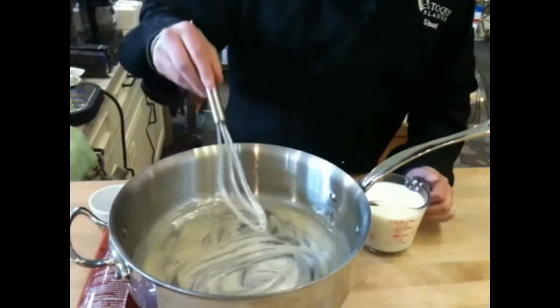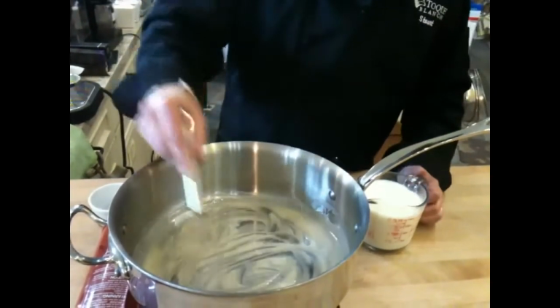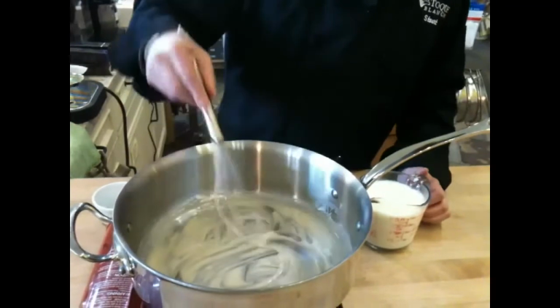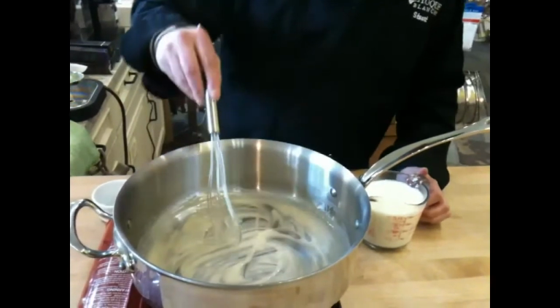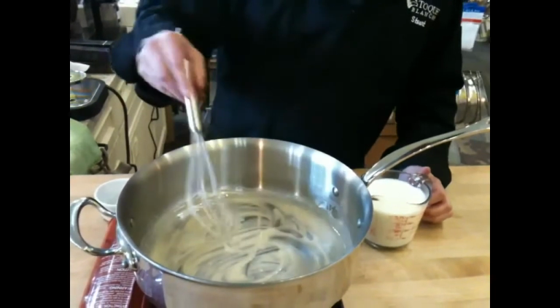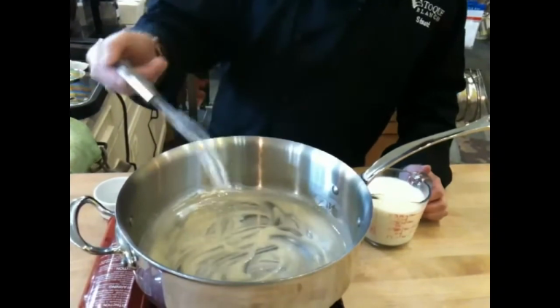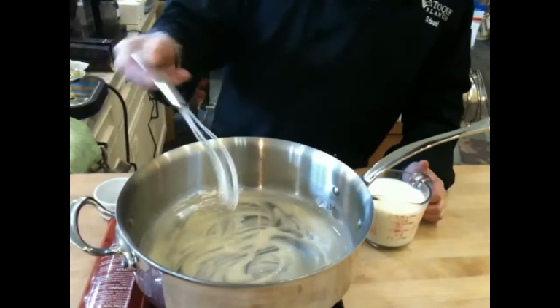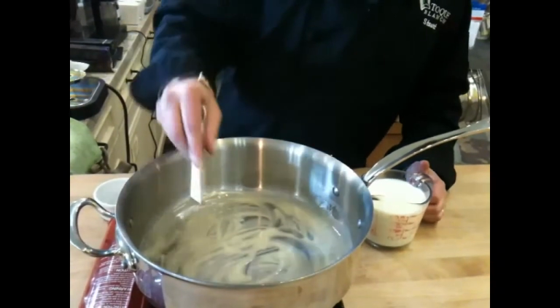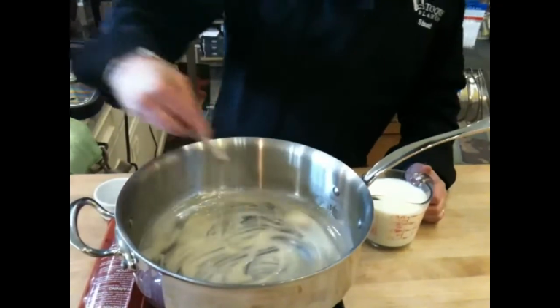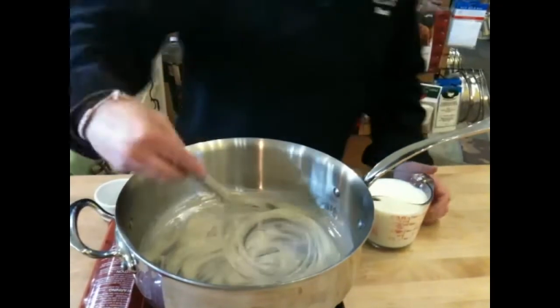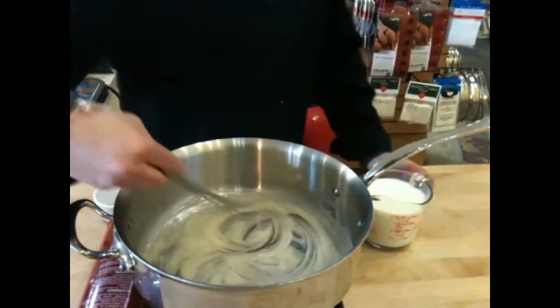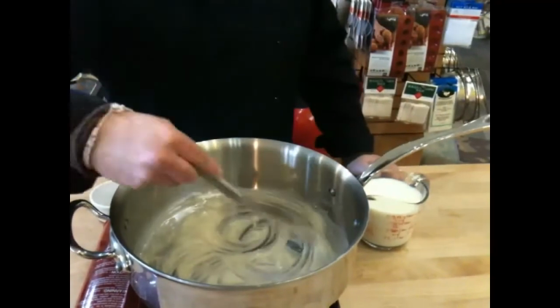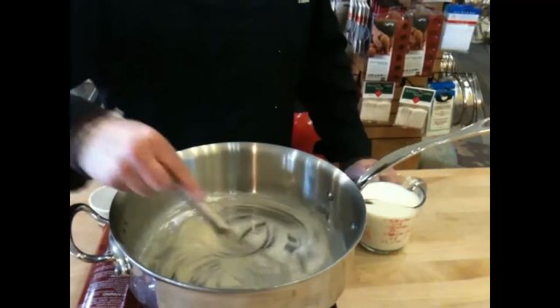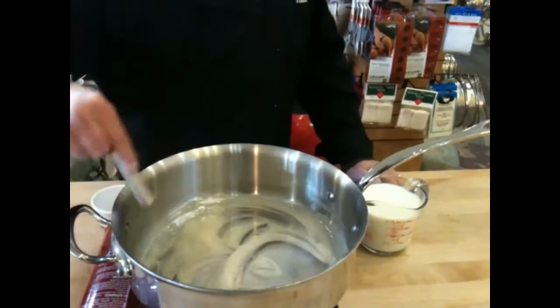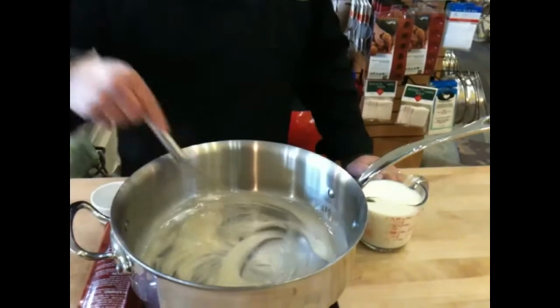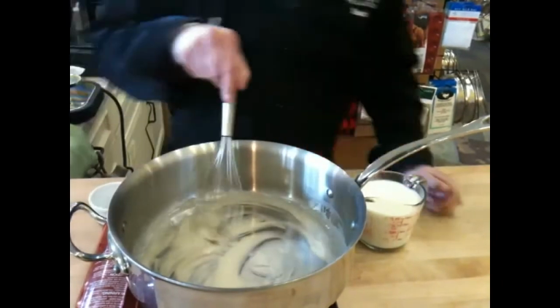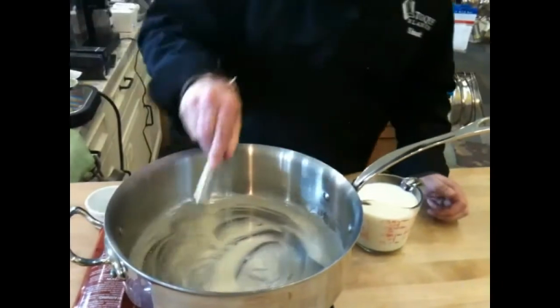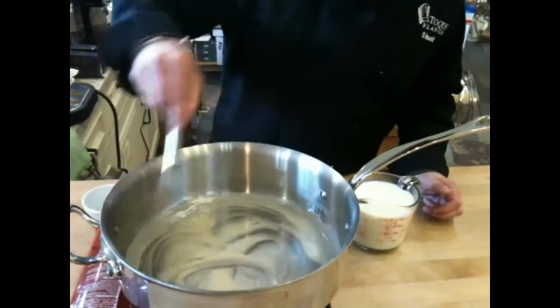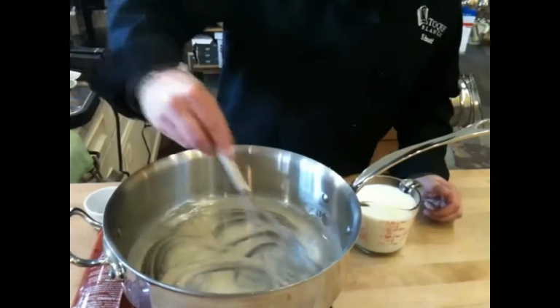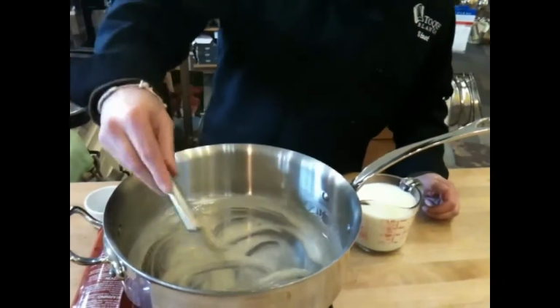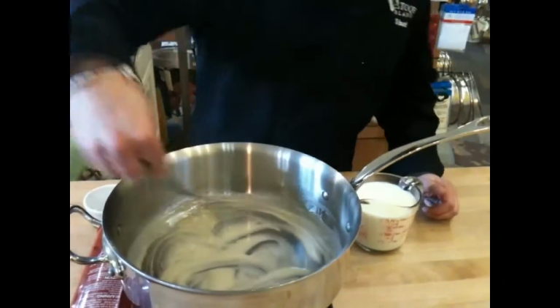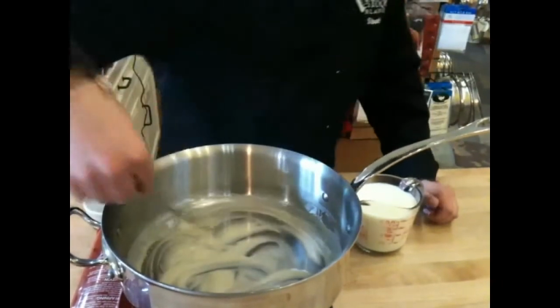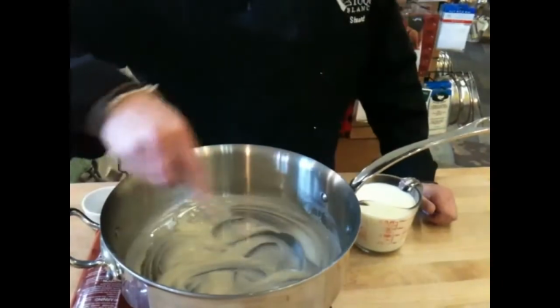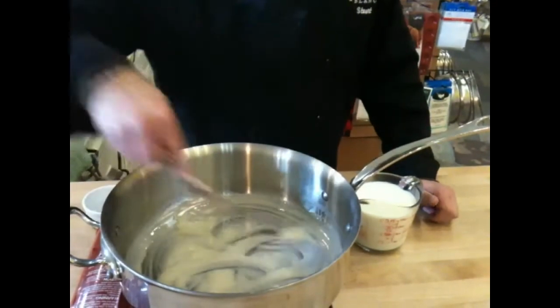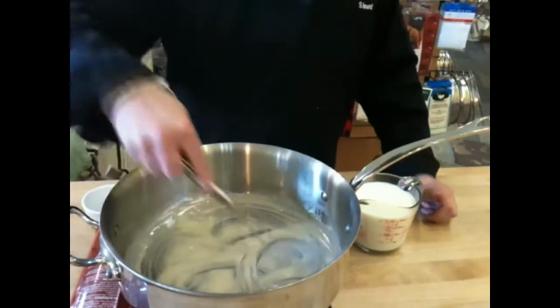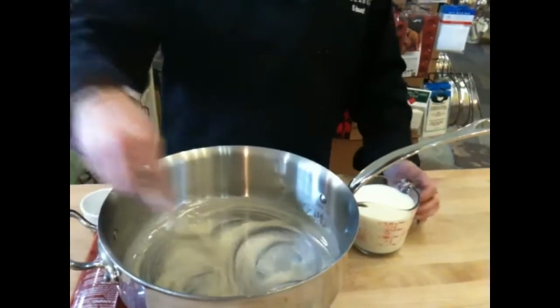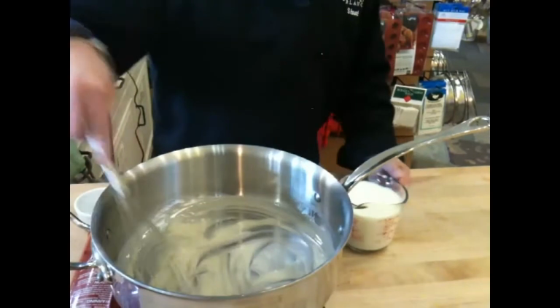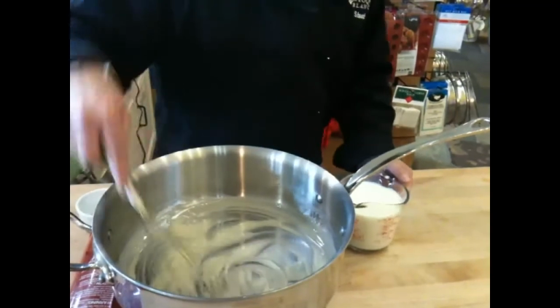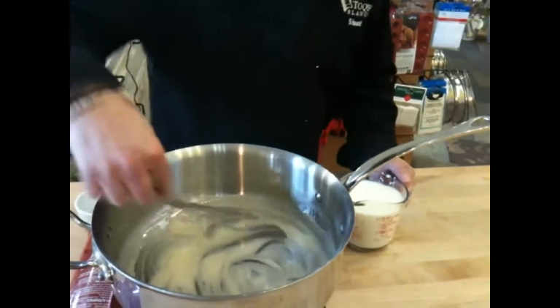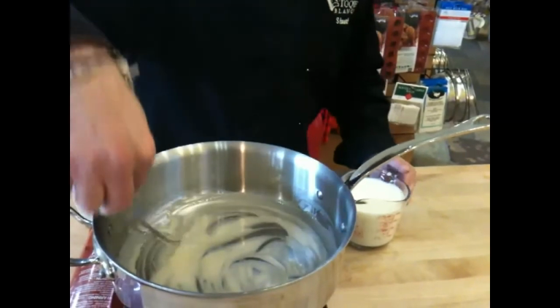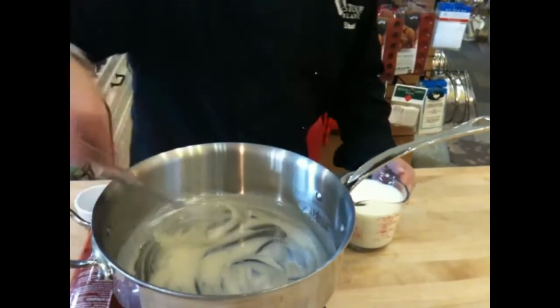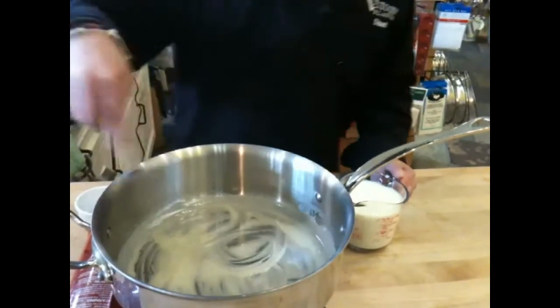This is a flat whisk, and it's great for doing roux because it really gets on the bottom of the pan. A pan with curved sides helps a little bit too — there's nowhere for the flour to hide and clump up.